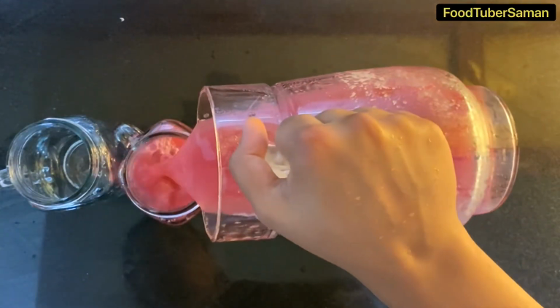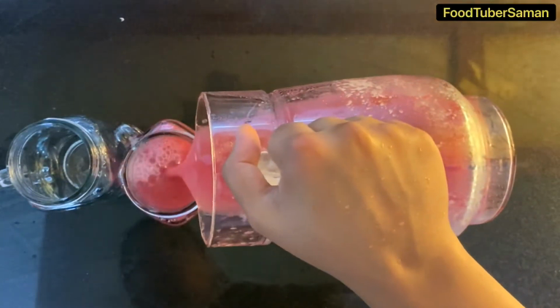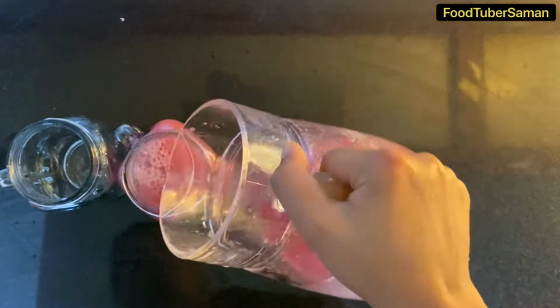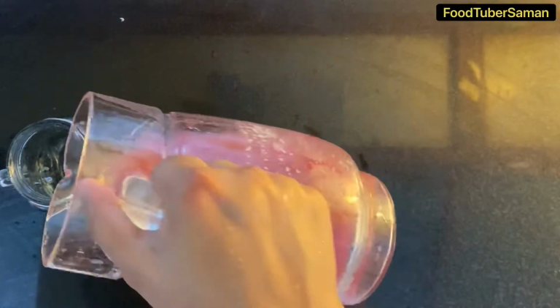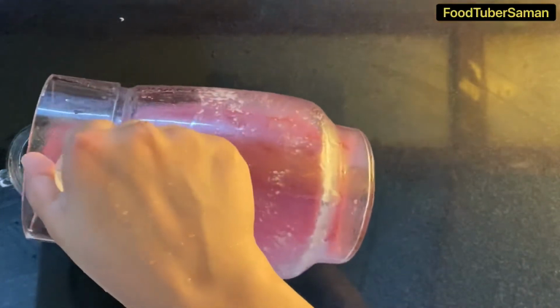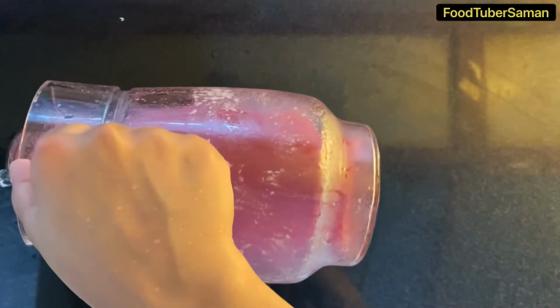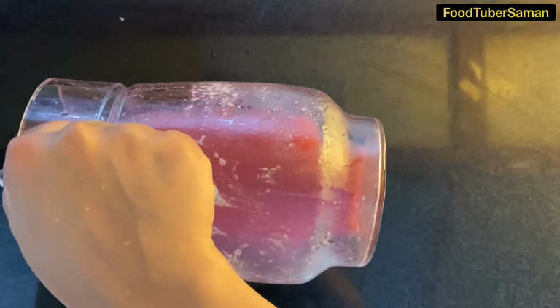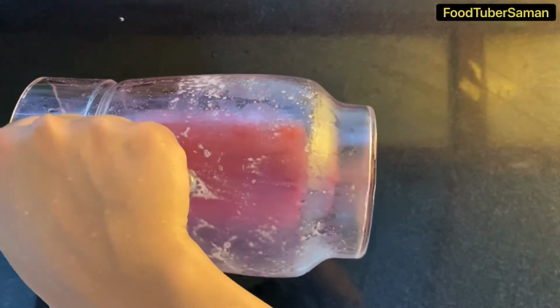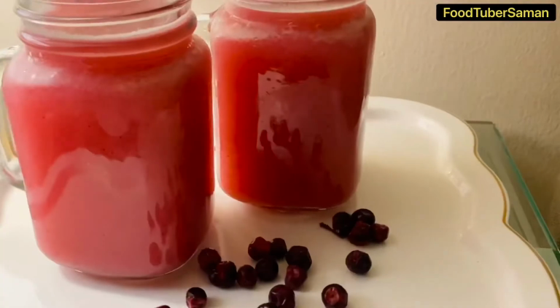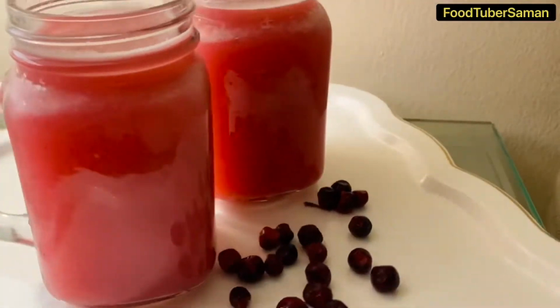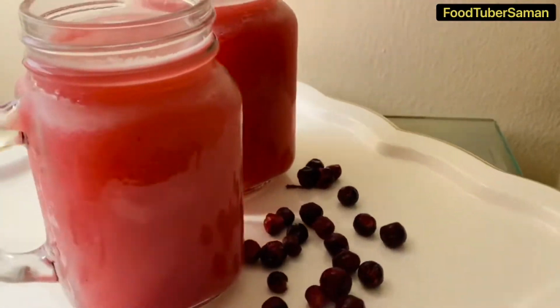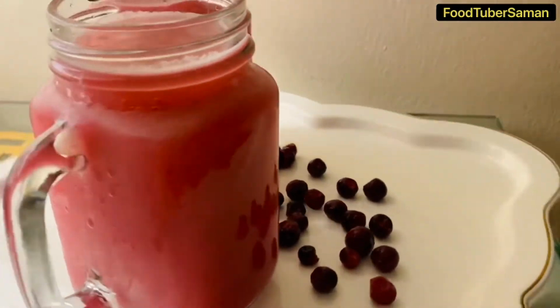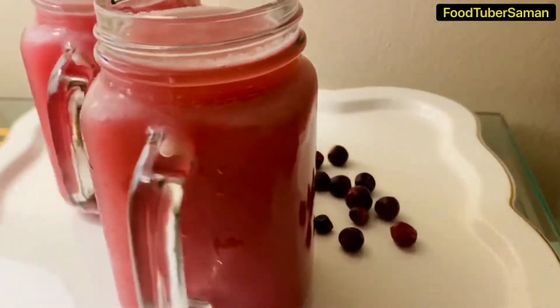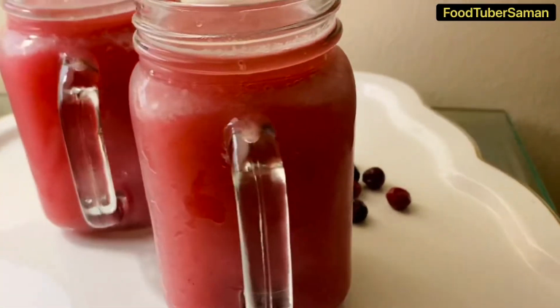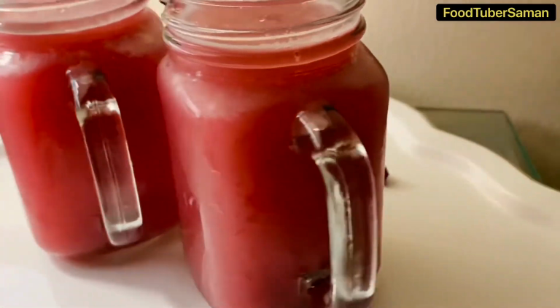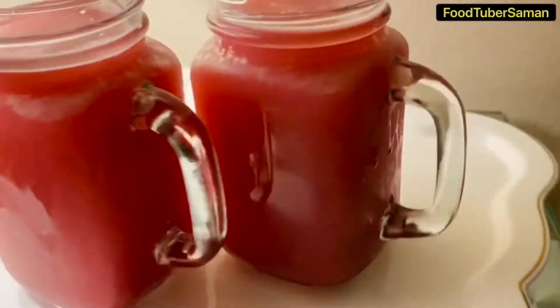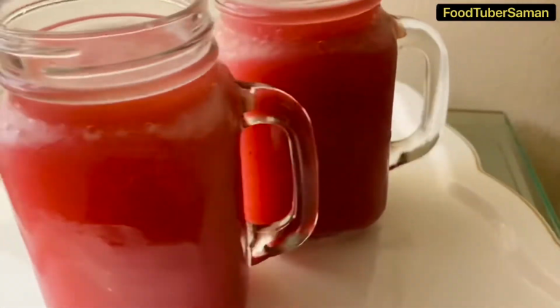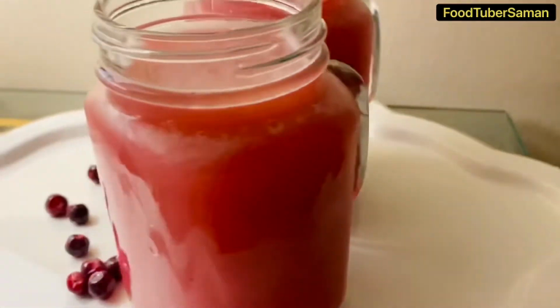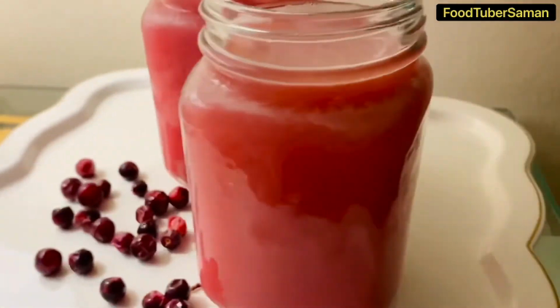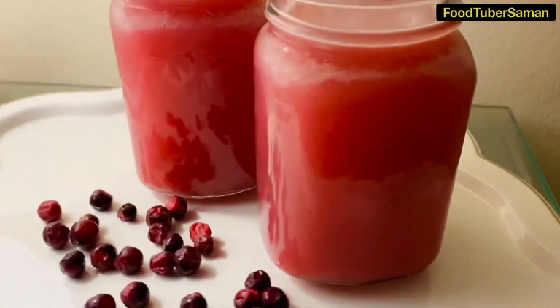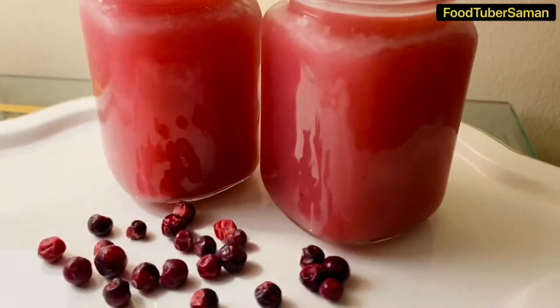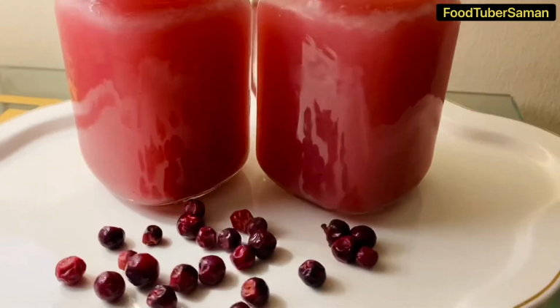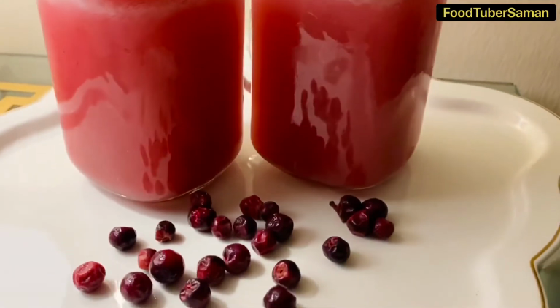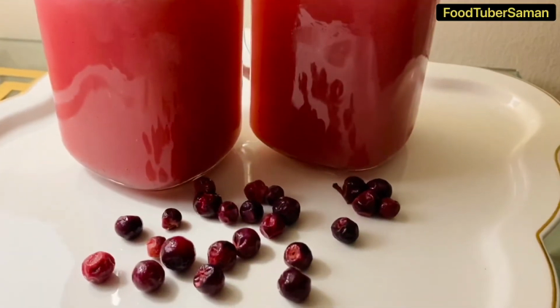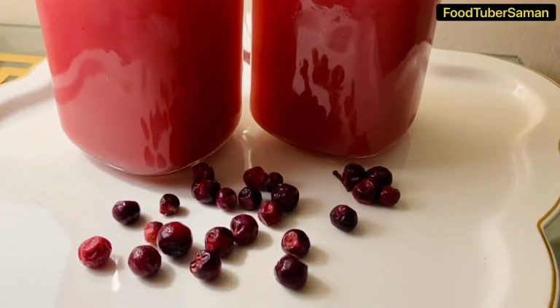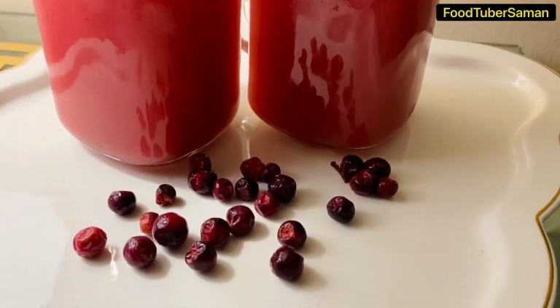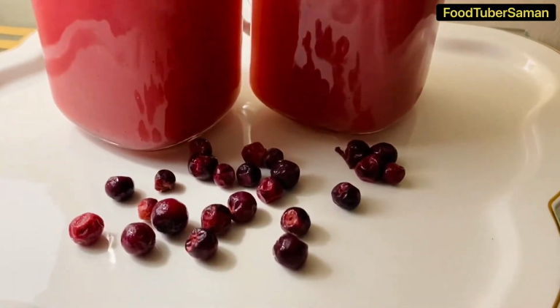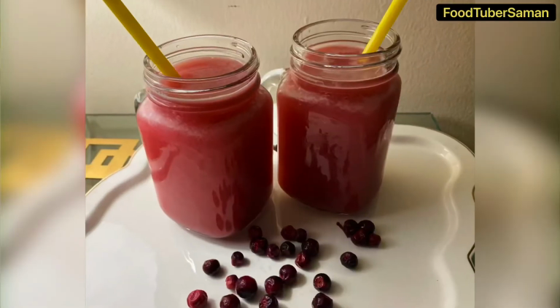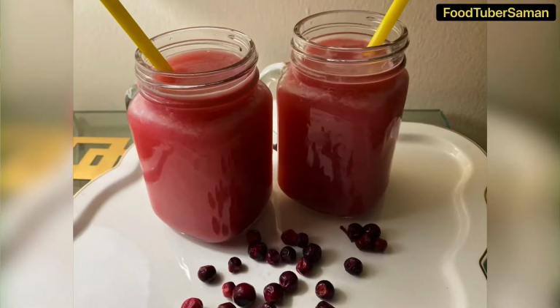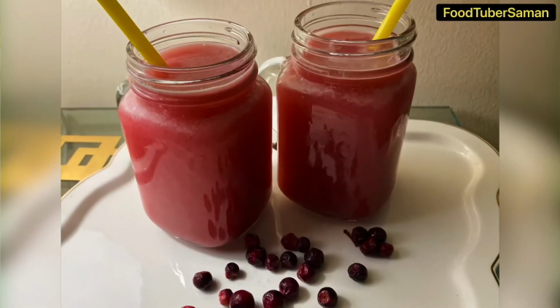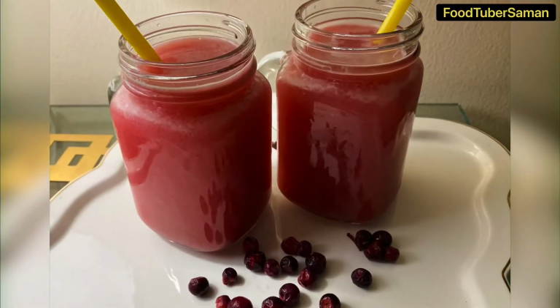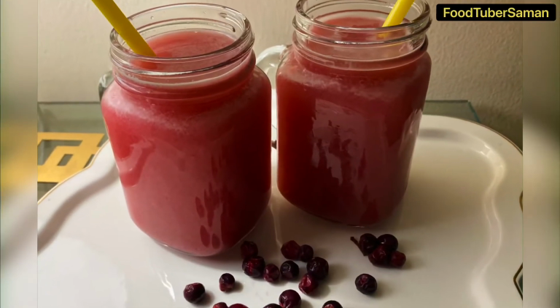Our falsa juice is now ready to serve. I hope you like this recipe. Don't forget to like, share, comment, and subscribe to my YouTube channel, and follow me on Instagram and Facebook.